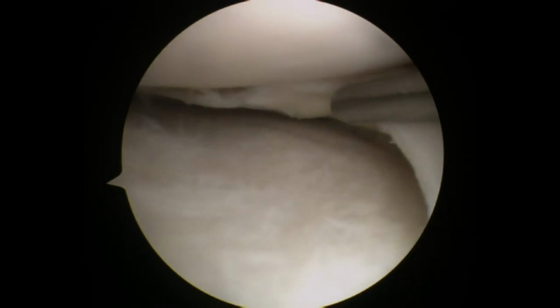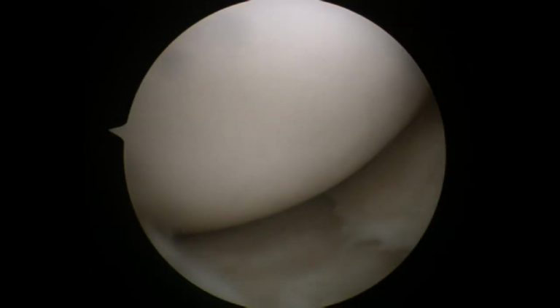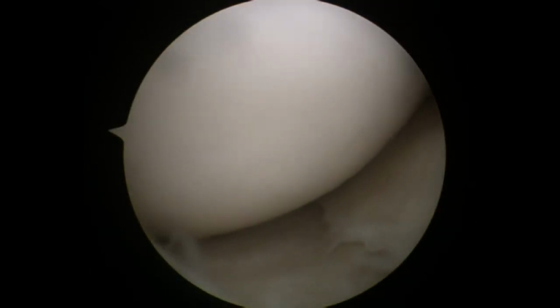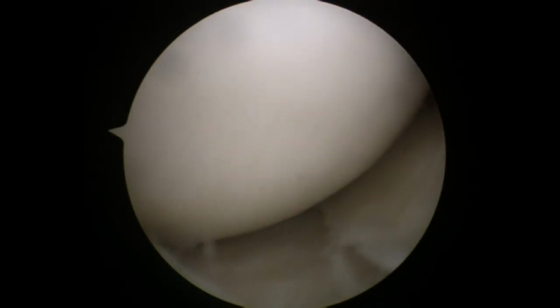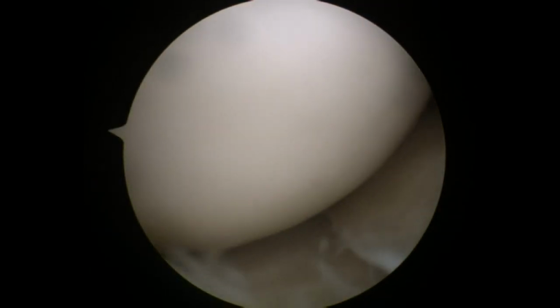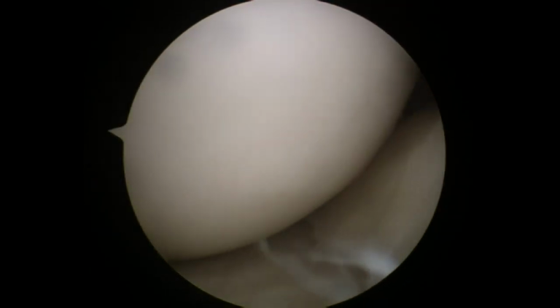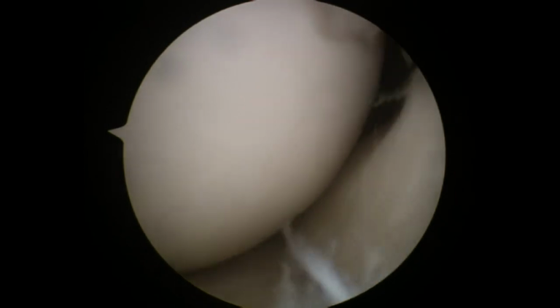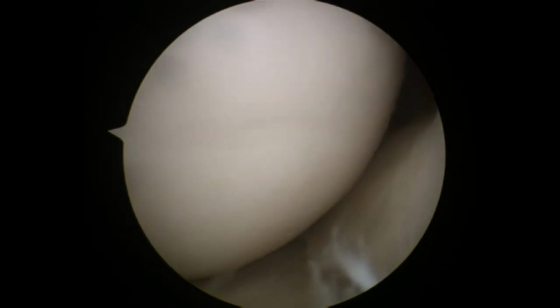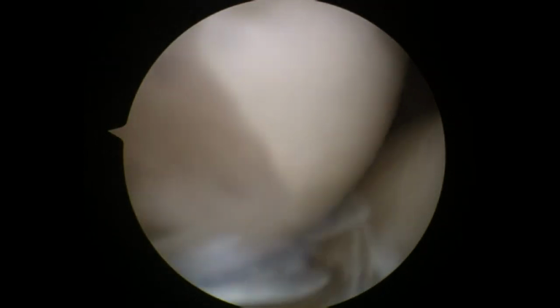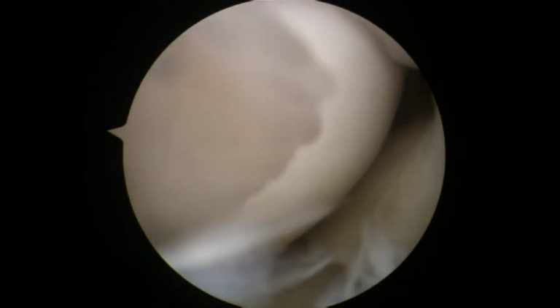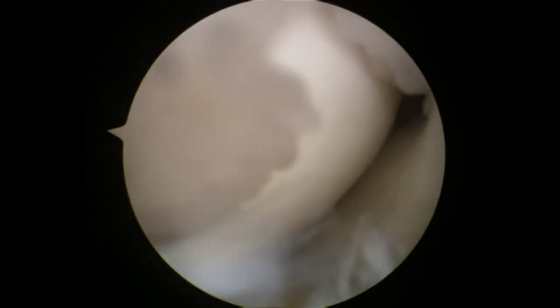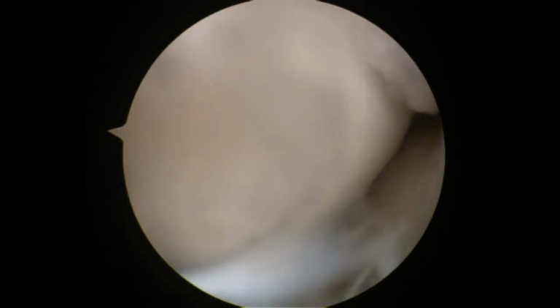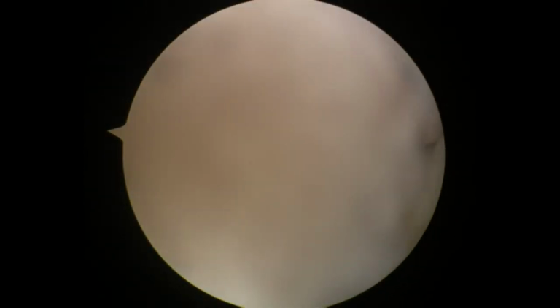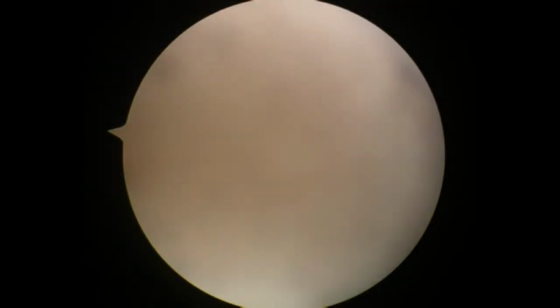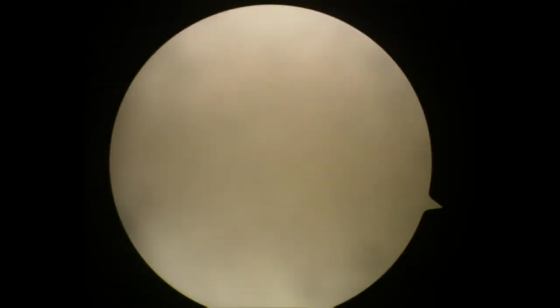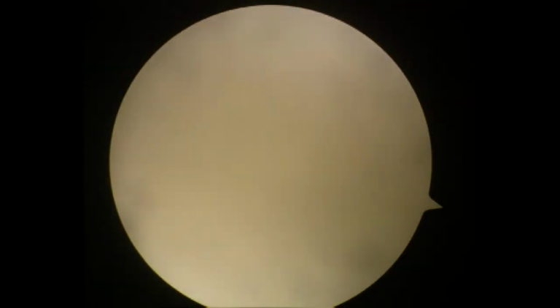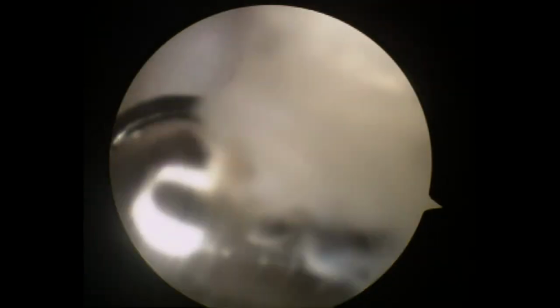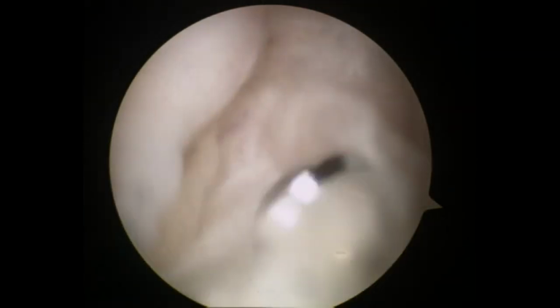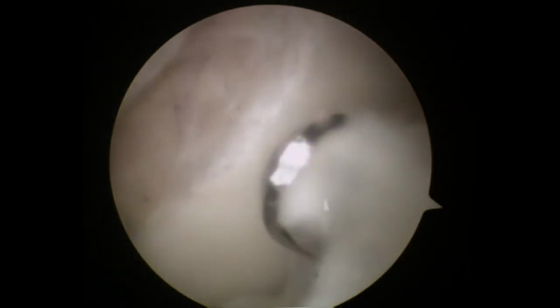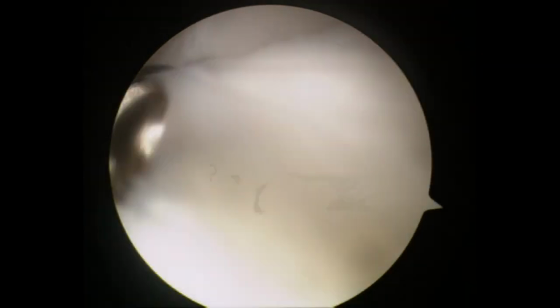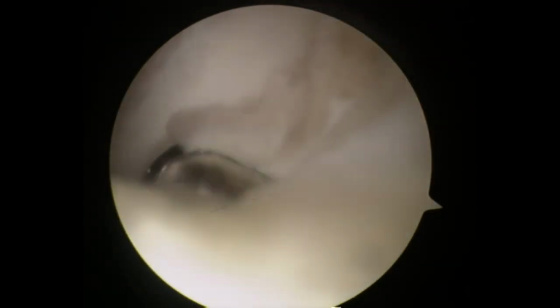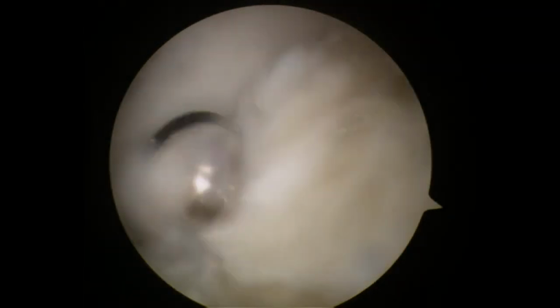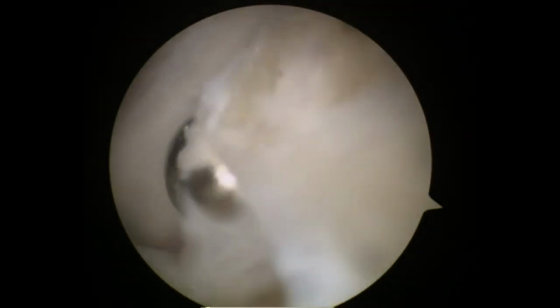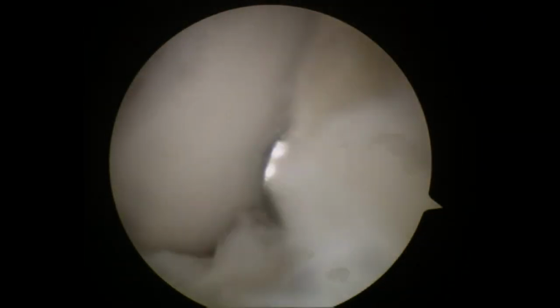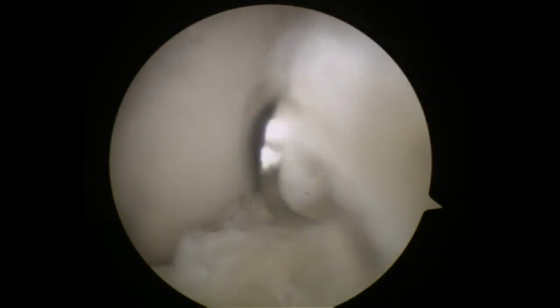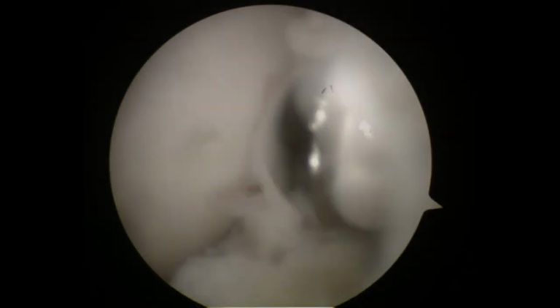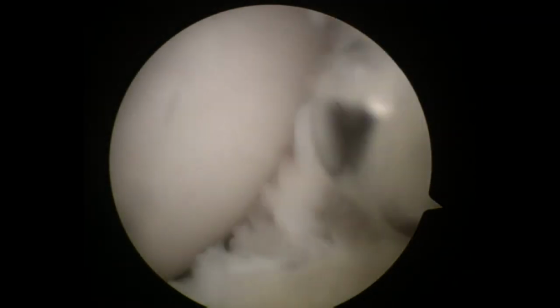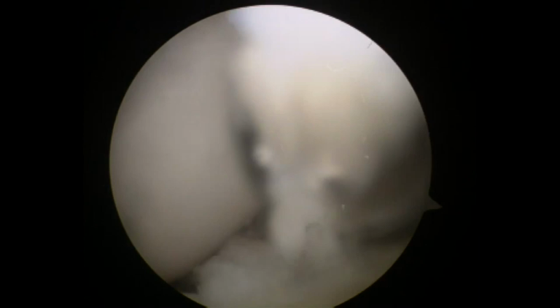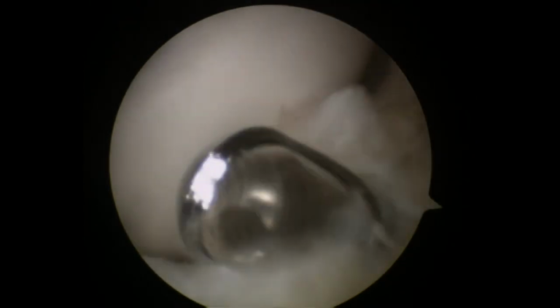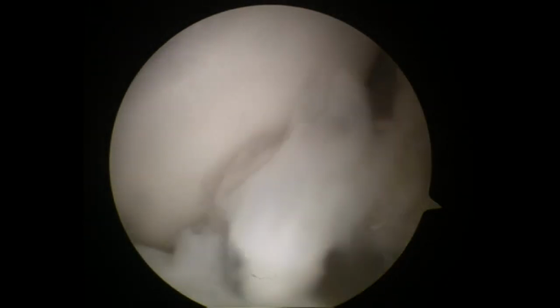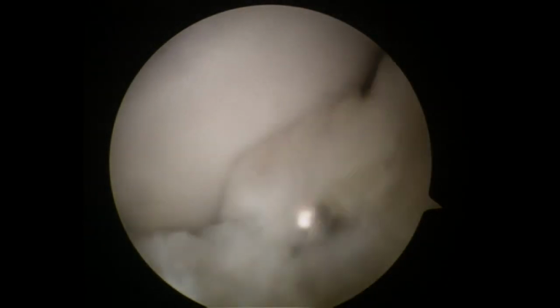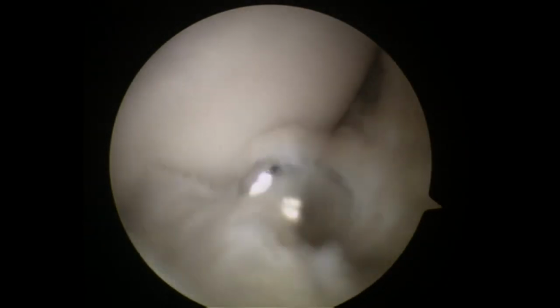When the infrapatellar fat pad hinders arthroscopic examination of the posterior horn of the medial meniscus during deep flexion of the knee joint, the infrapatellar fat pad is partially resected using an arthroscopic shaver.